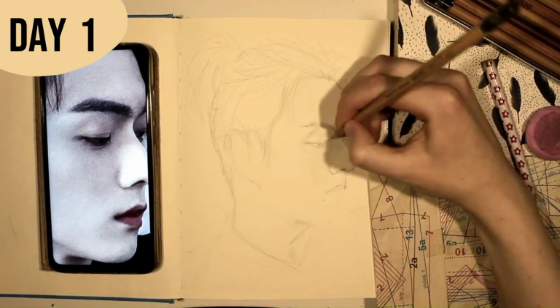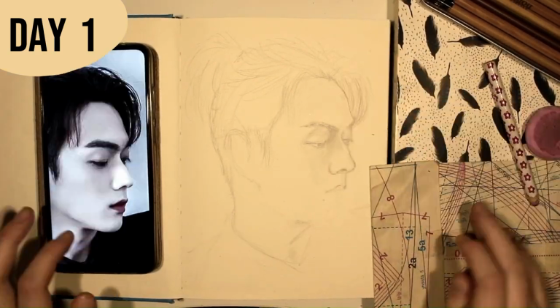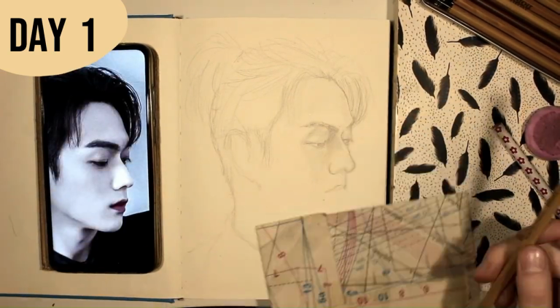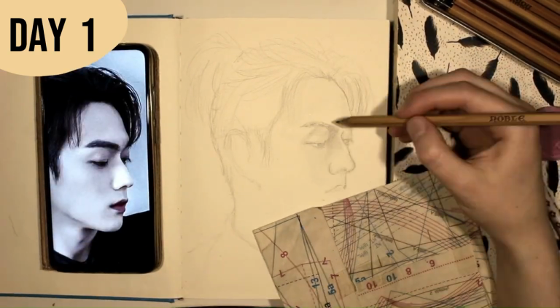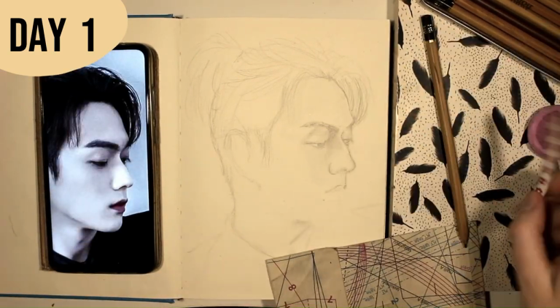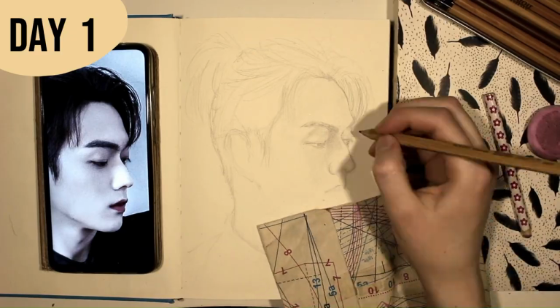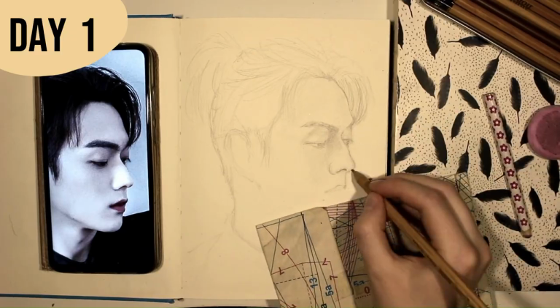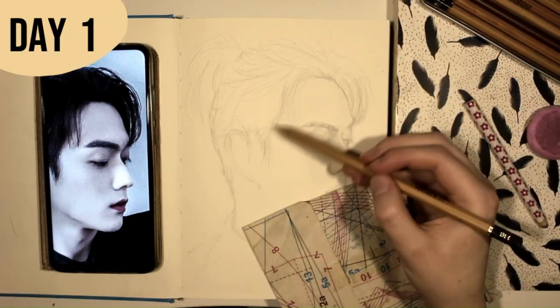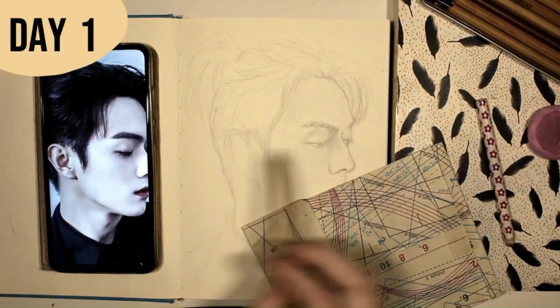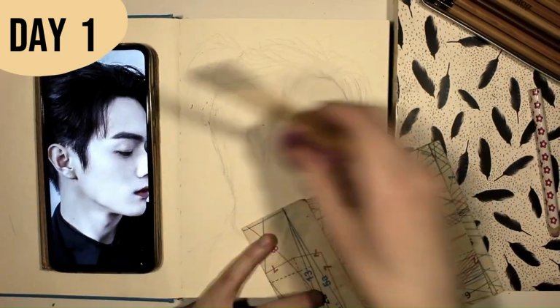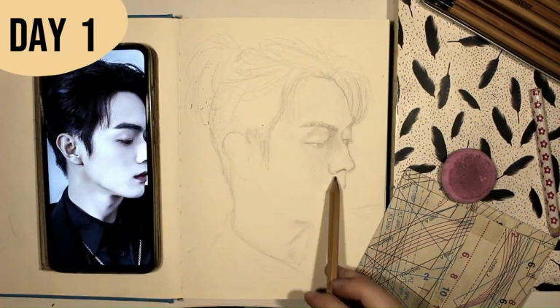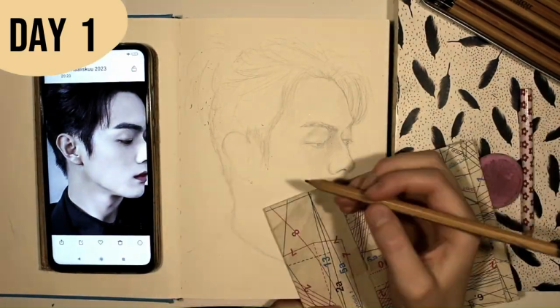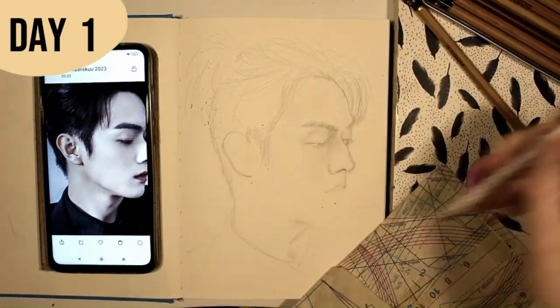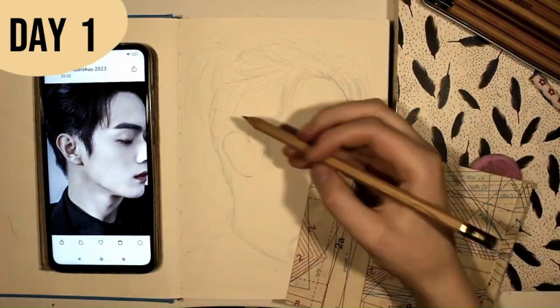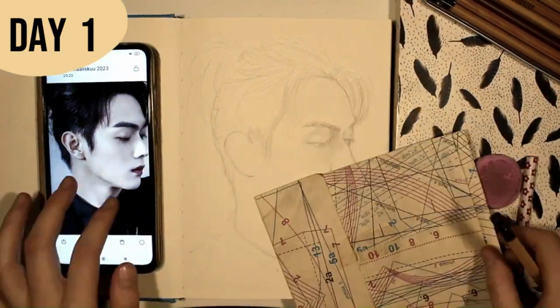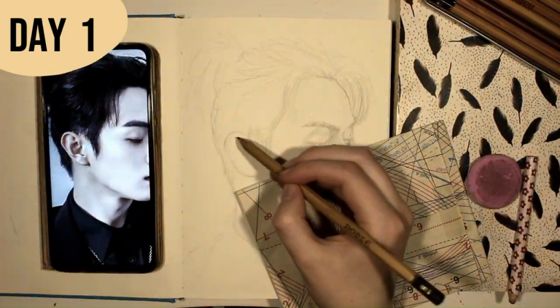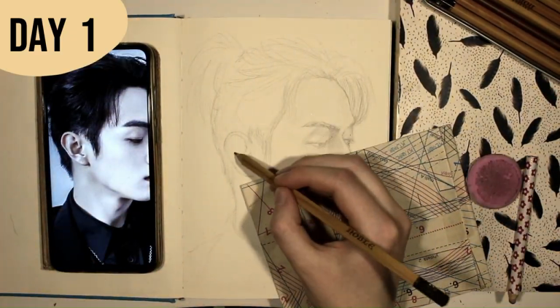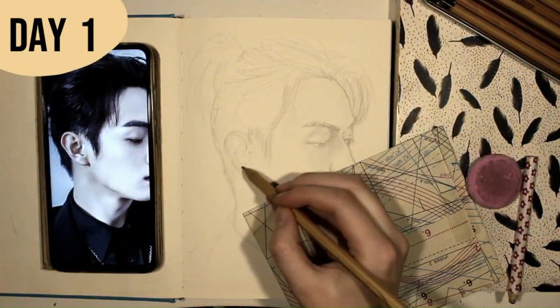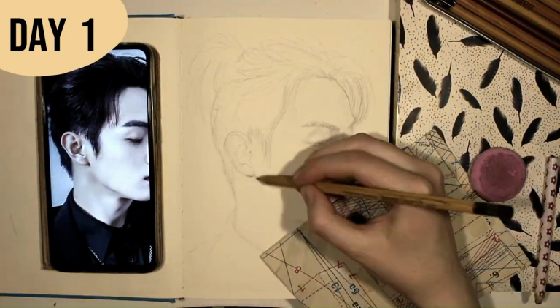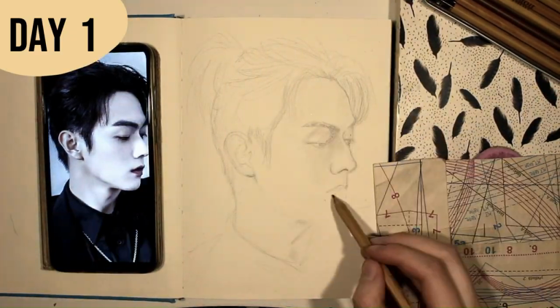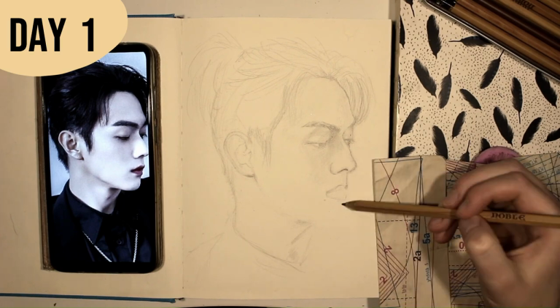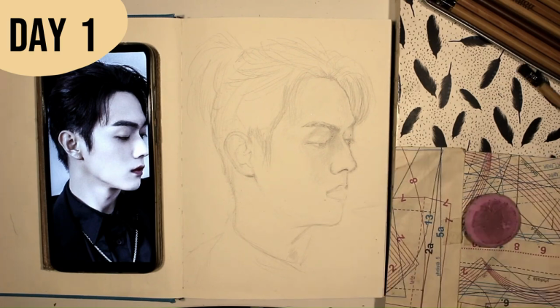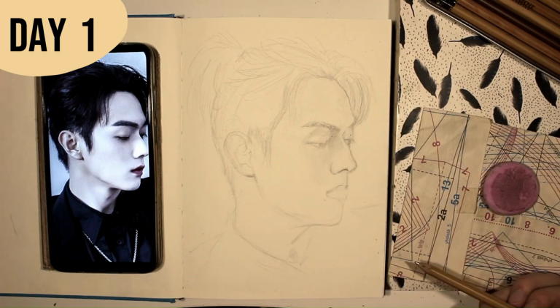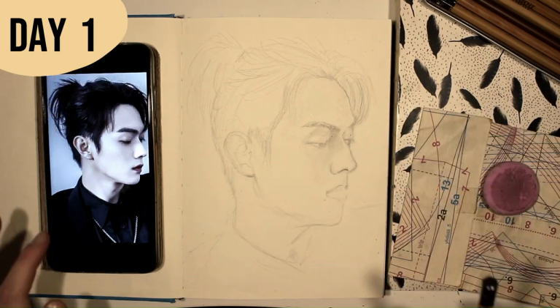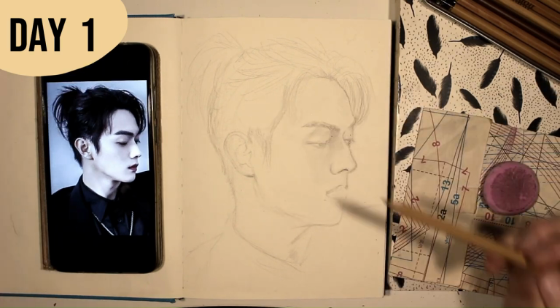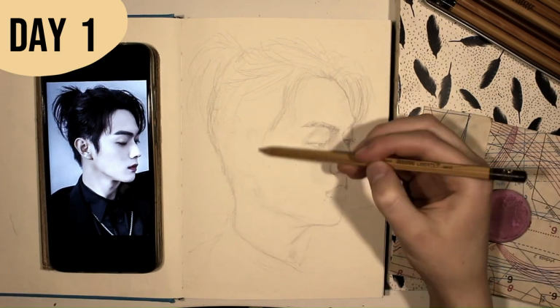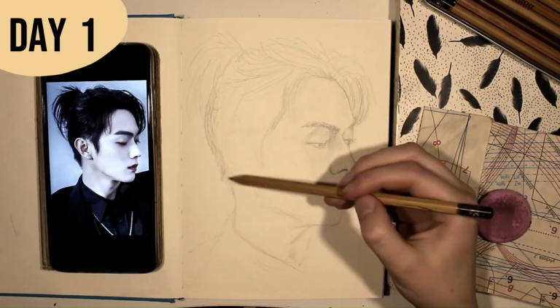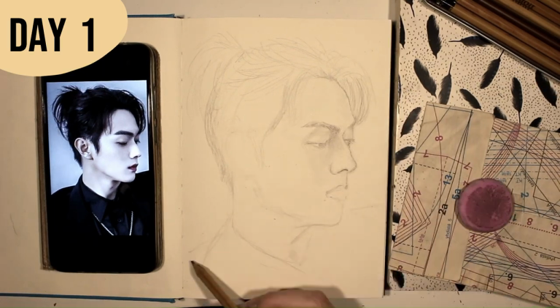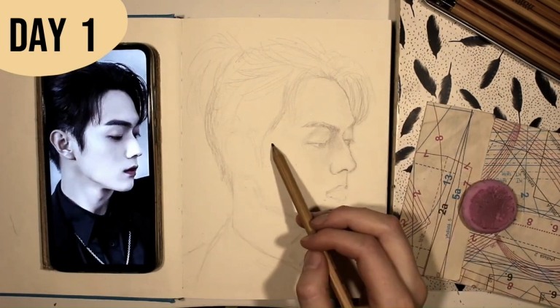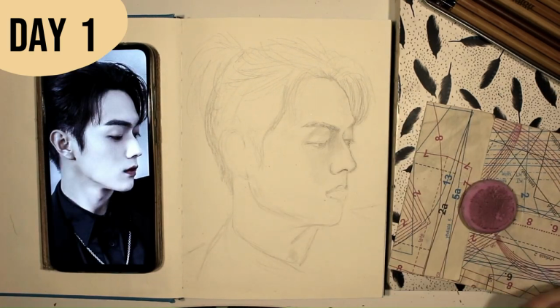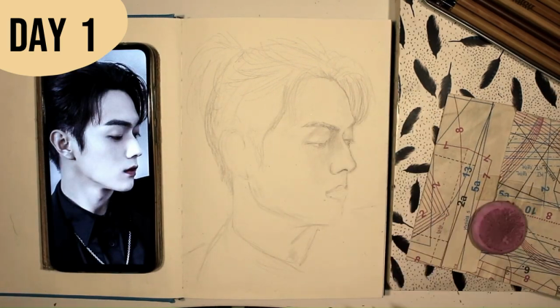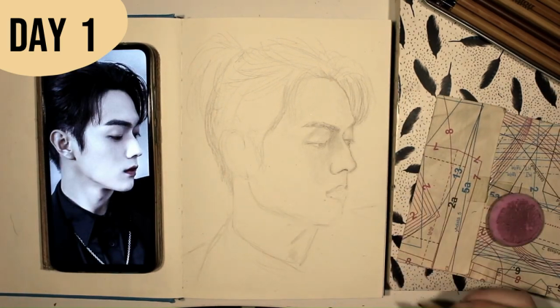Why a man bun, you might ask? The answer is simple: we both agree that man buns are cool and they fit well to our model — so yeah, that's why.